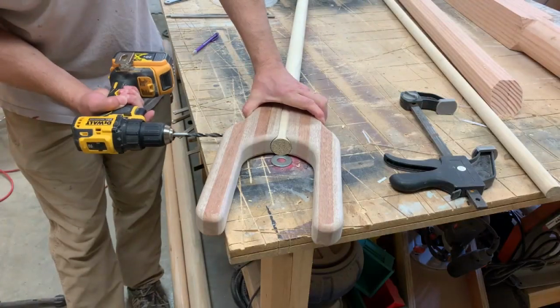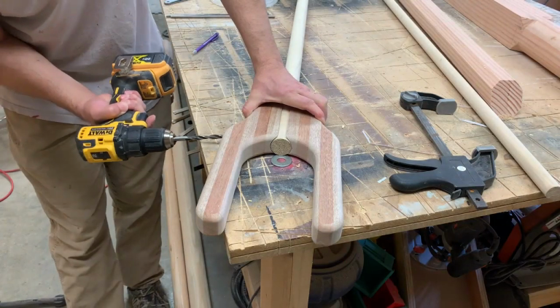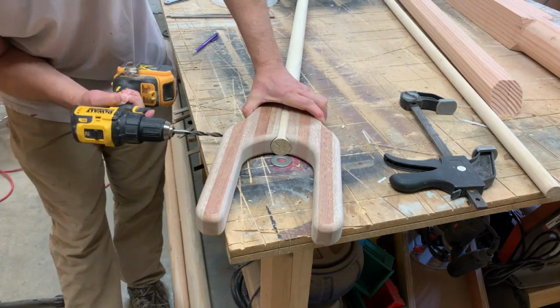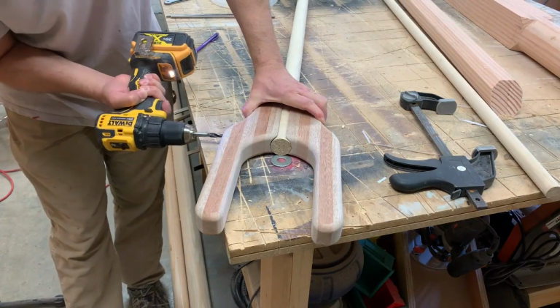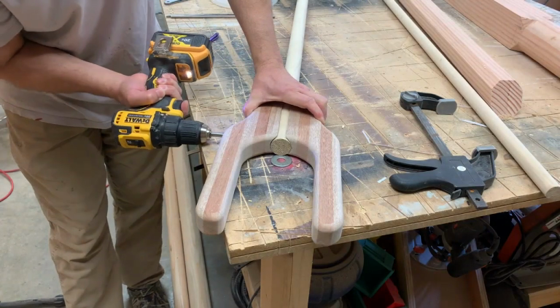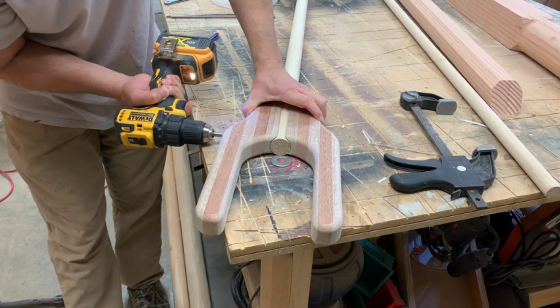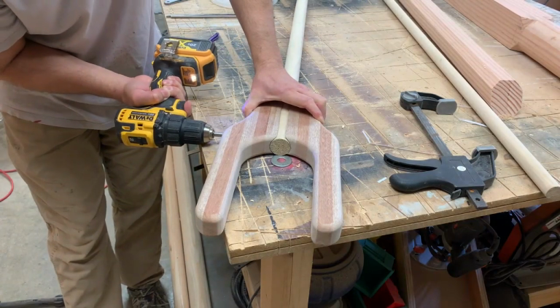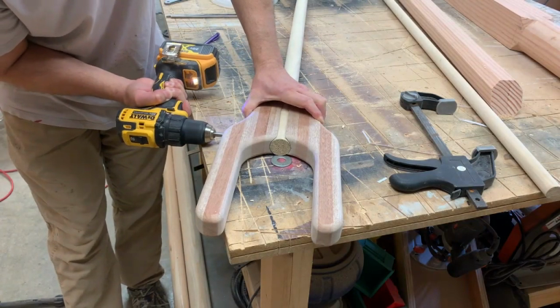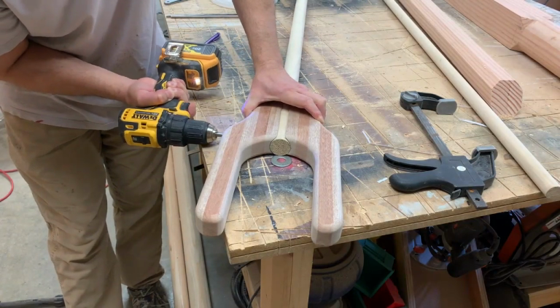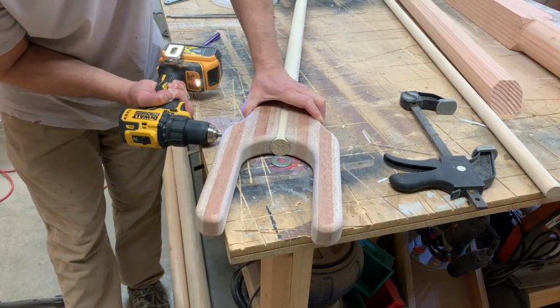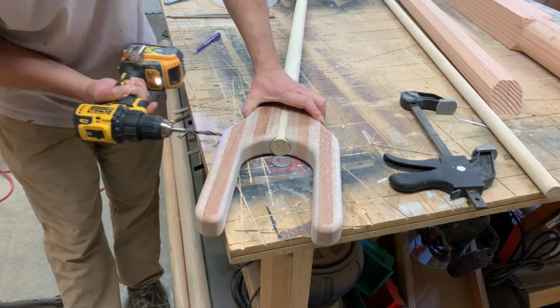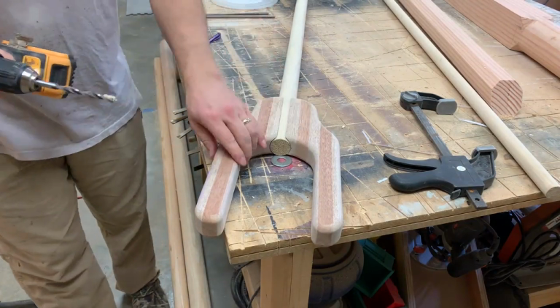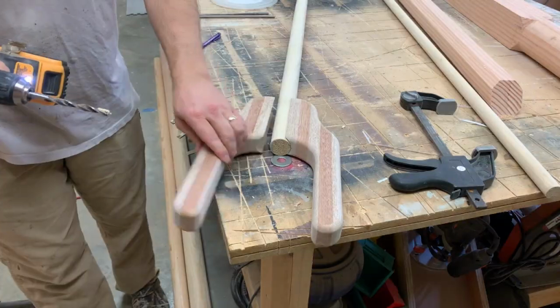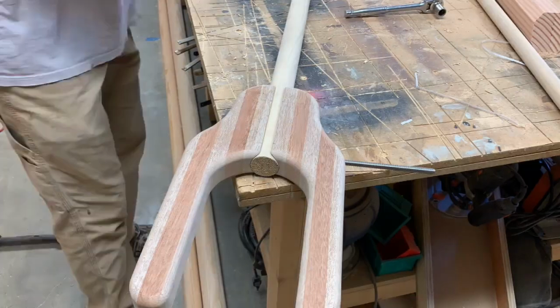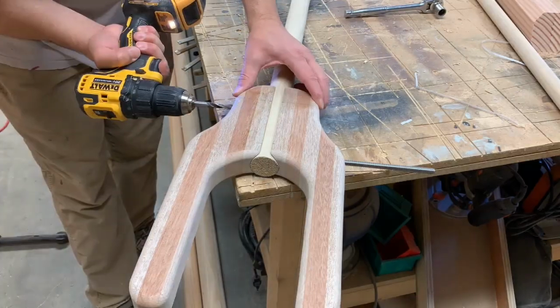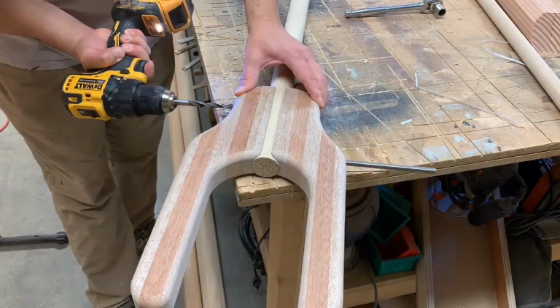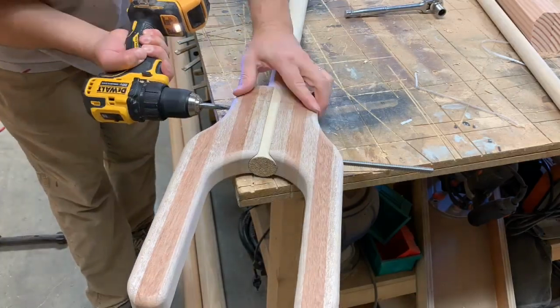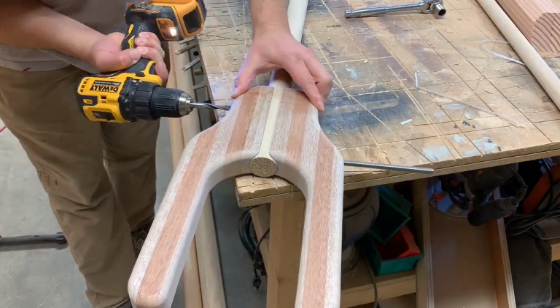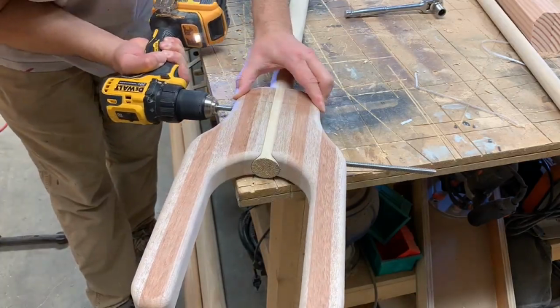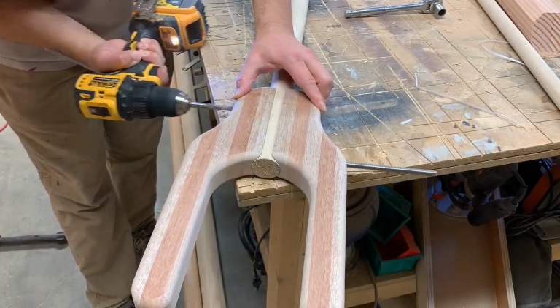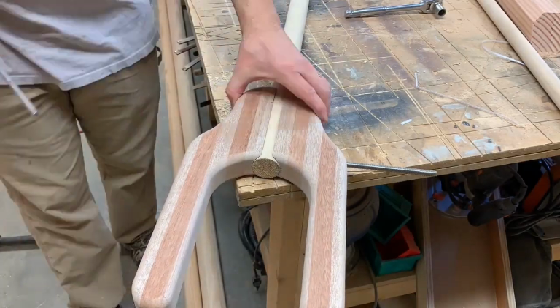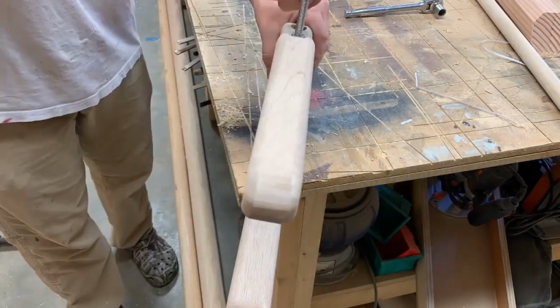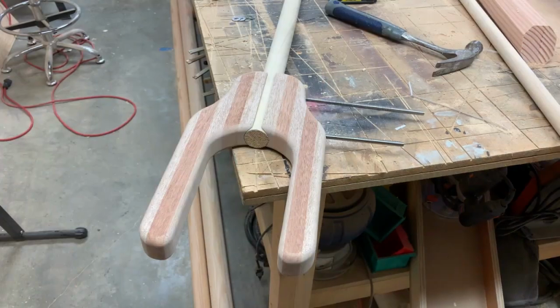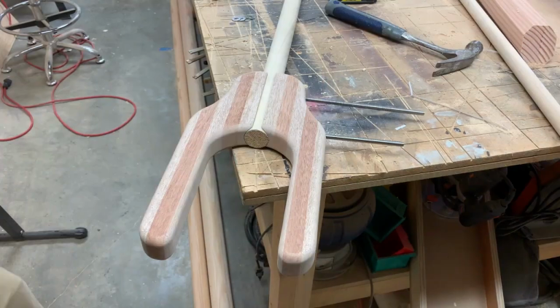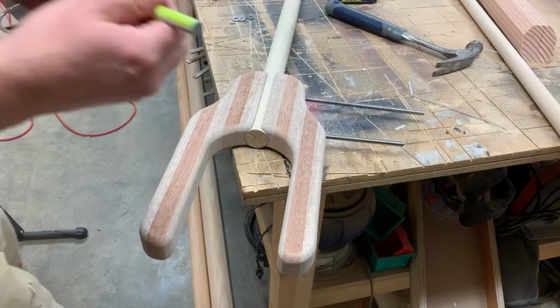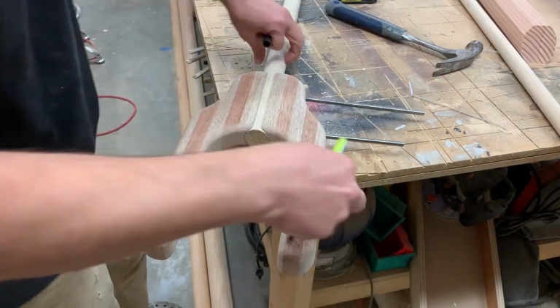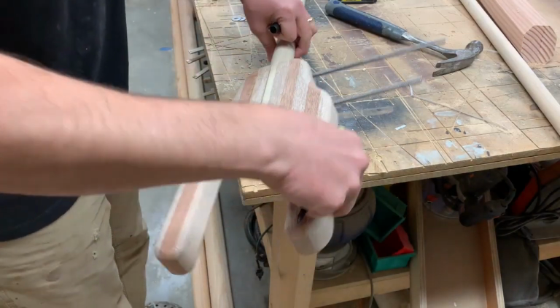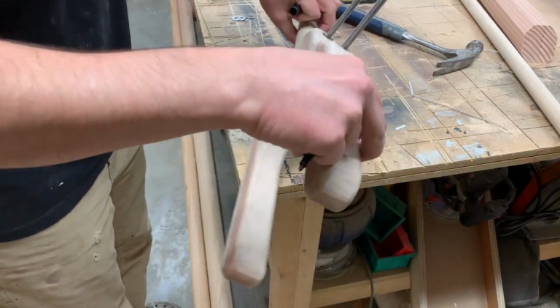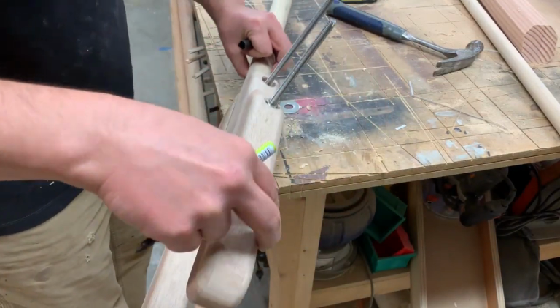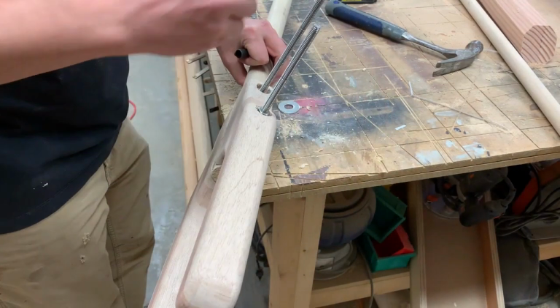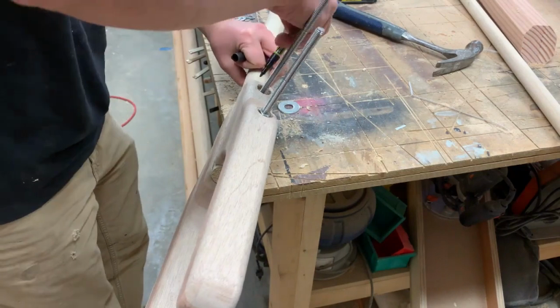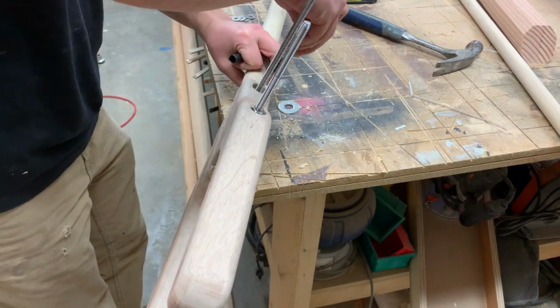This will all eventually get glued together, but for now I'm just getting it temporarily put together with the stainless steel all-thread that I'm going to mark and then cut to length.